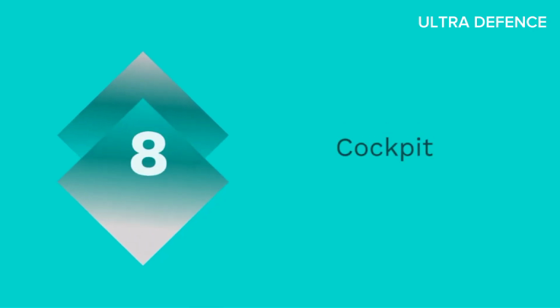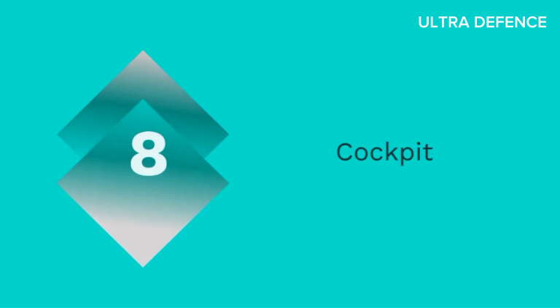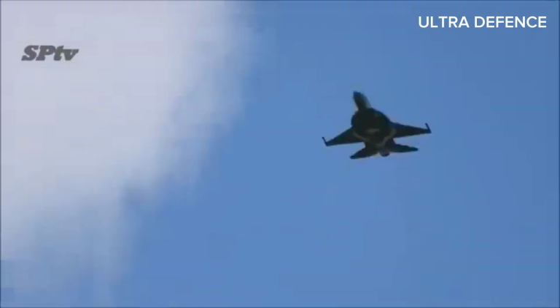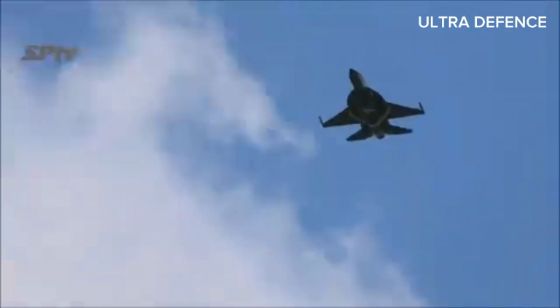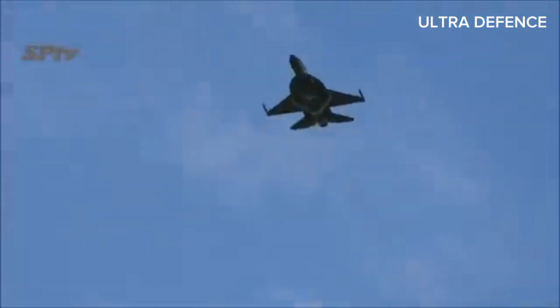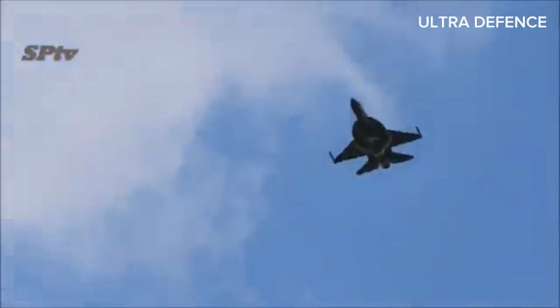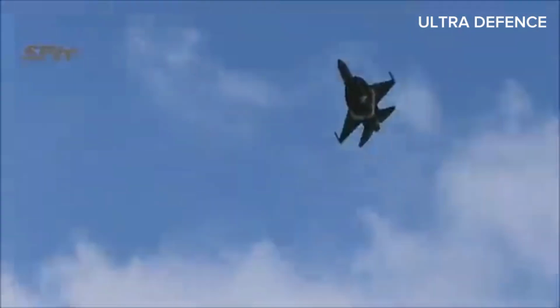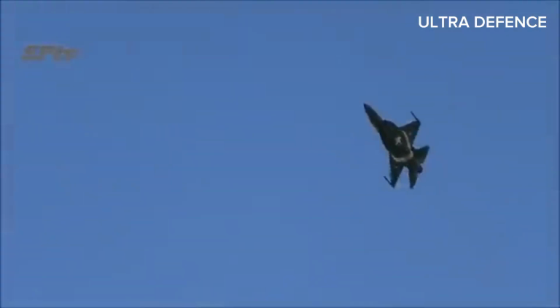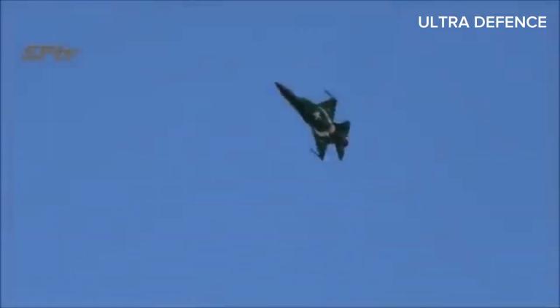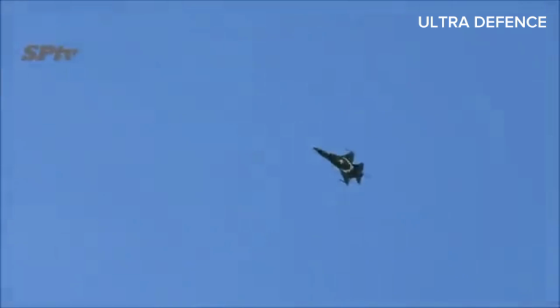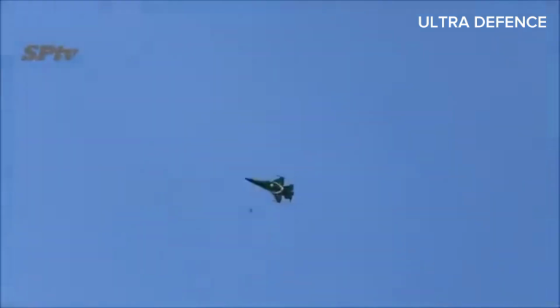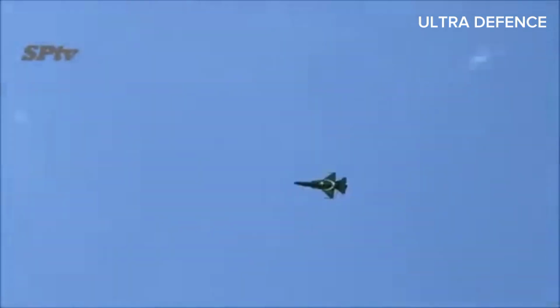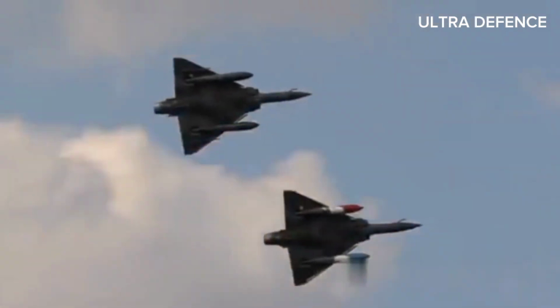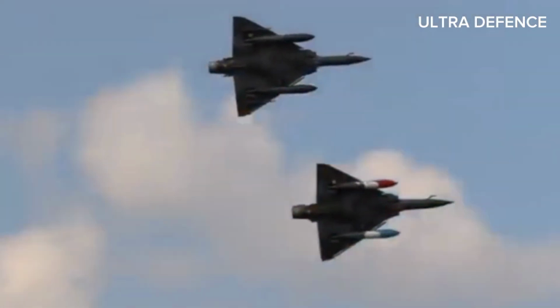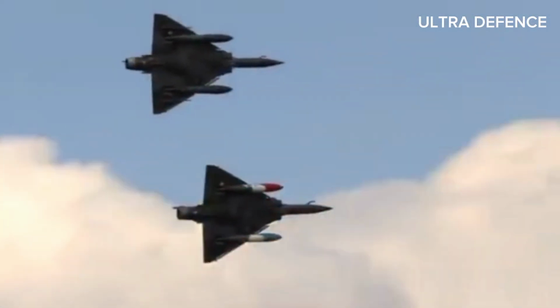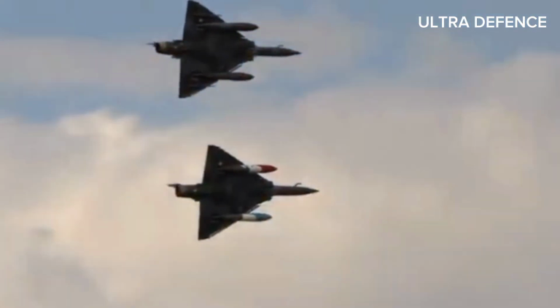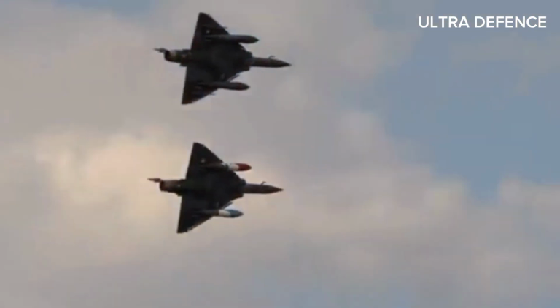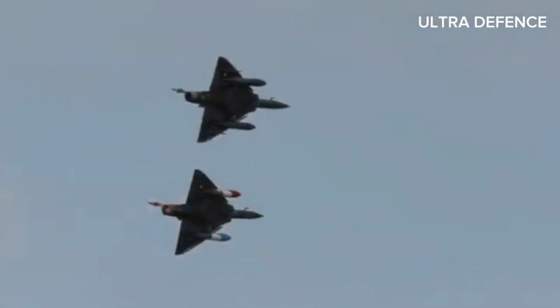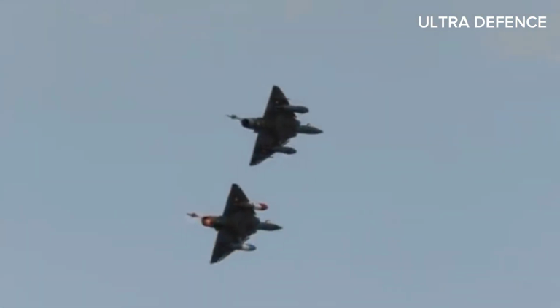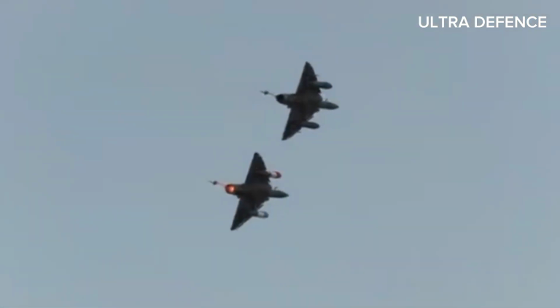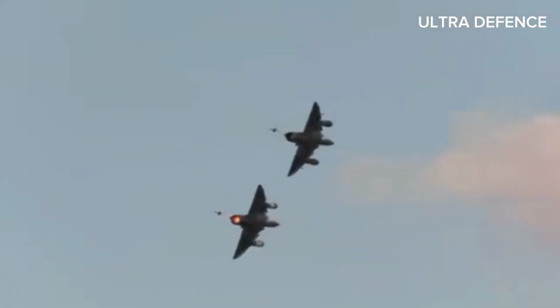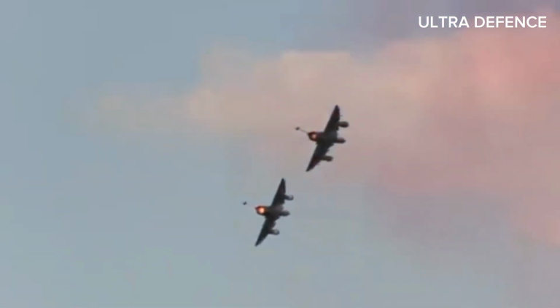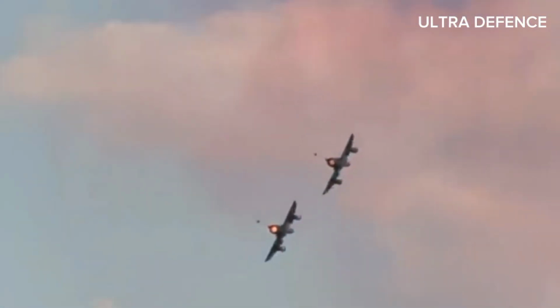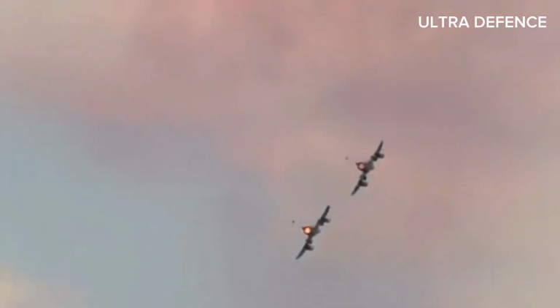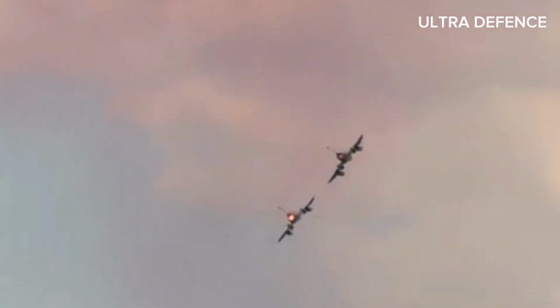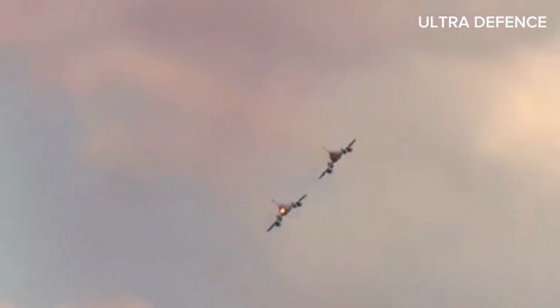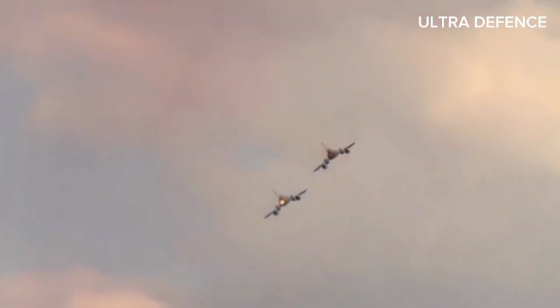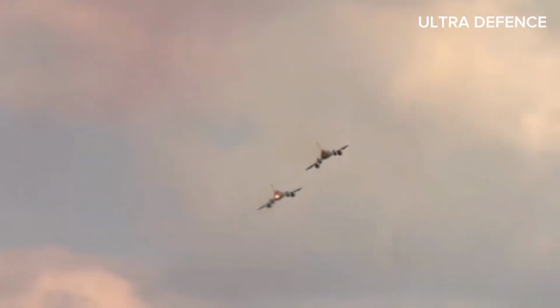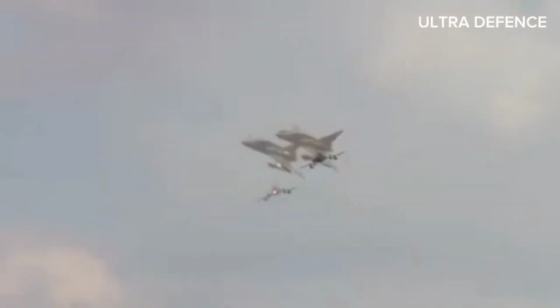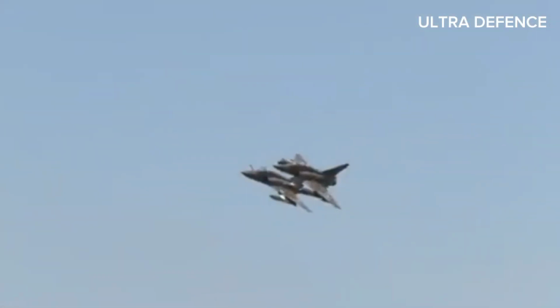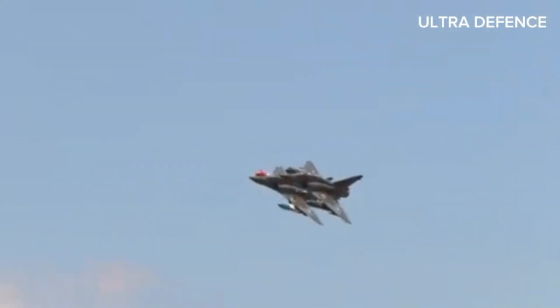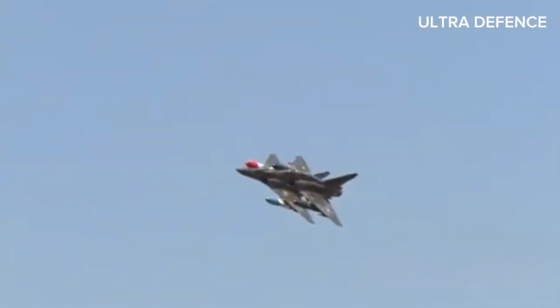8. Cockpit. The JF-17 Thunder features a glass cockpit with modern display systems. The Mirage 2000 initially featured analog instruments, but later variants and upgrades include a glass cockpit with modern displays.